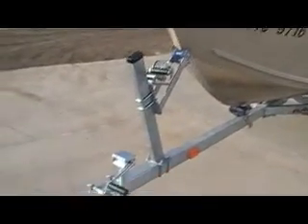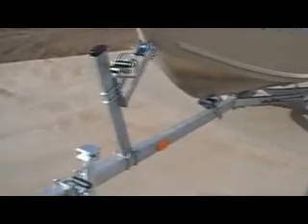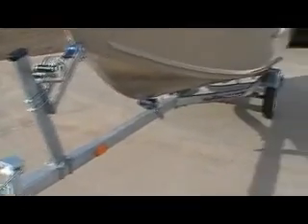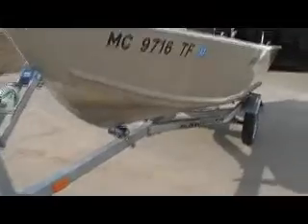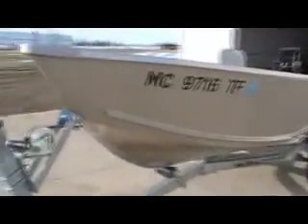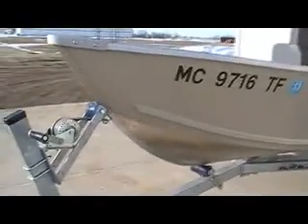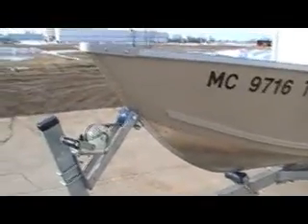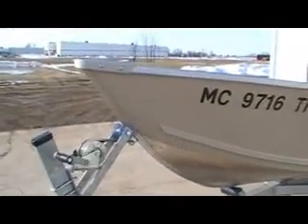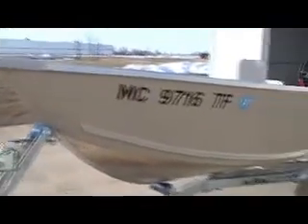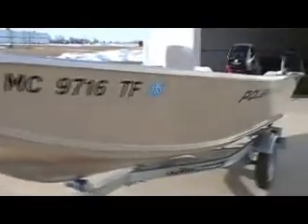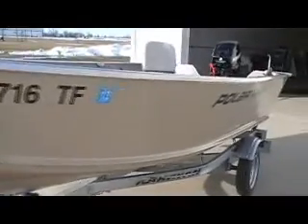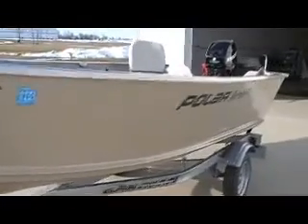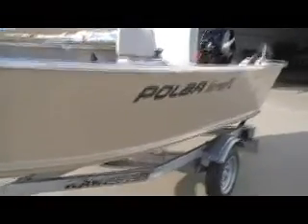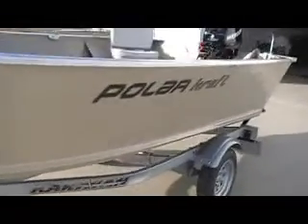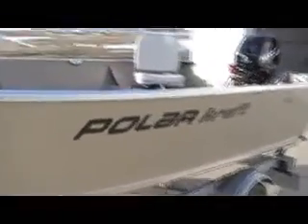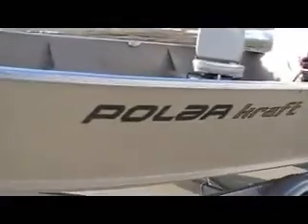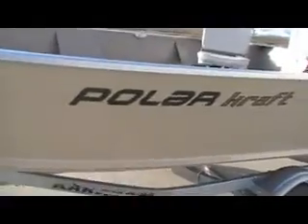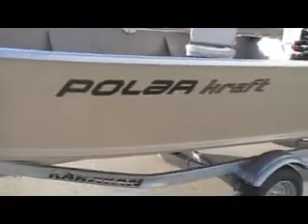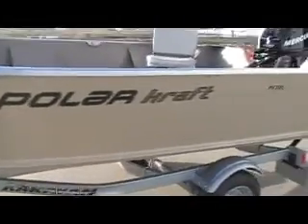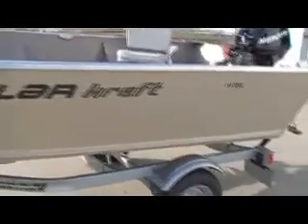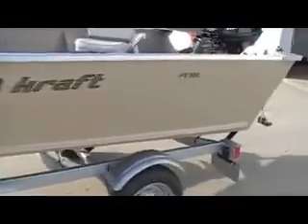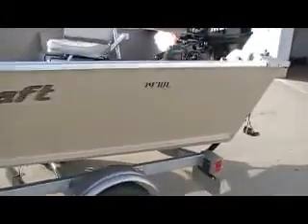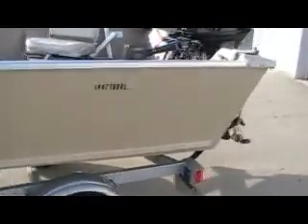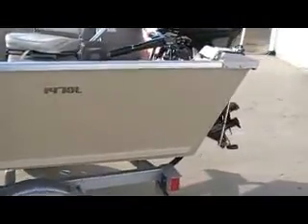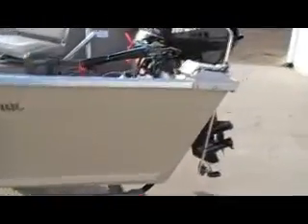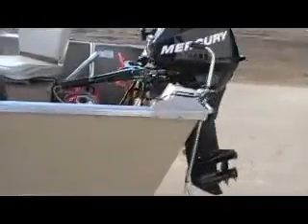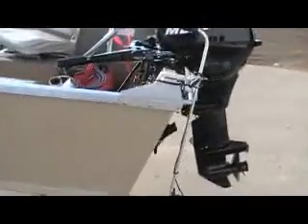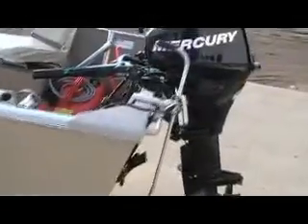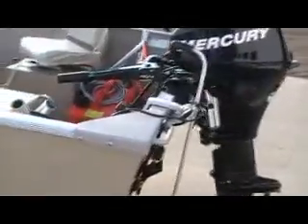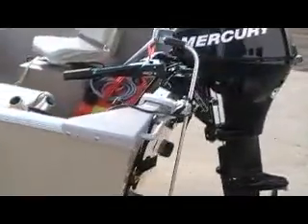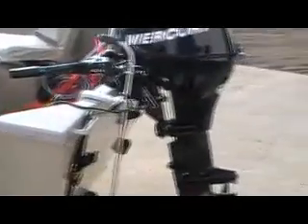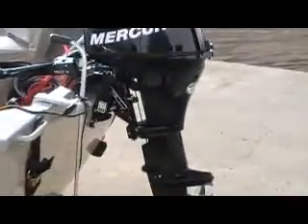Galvanized caravan bunk trailer. 14-footer. Hardly used boat, traded in on a larger, newer boat.